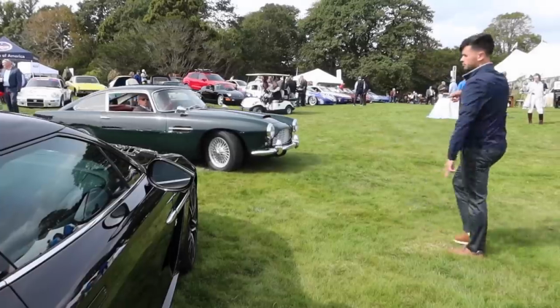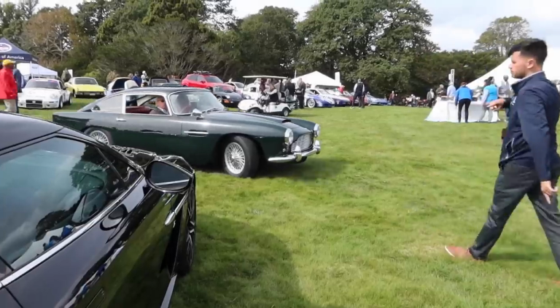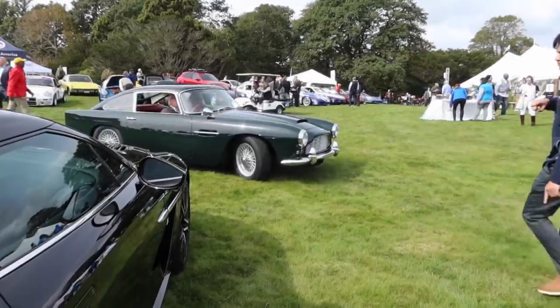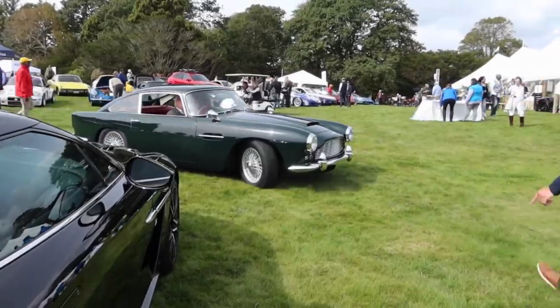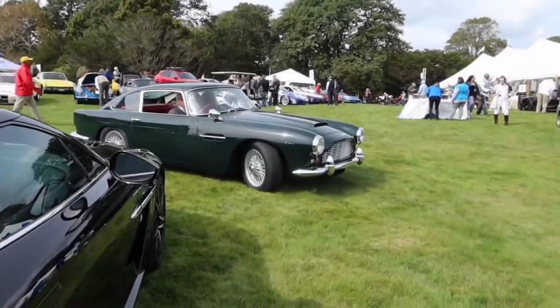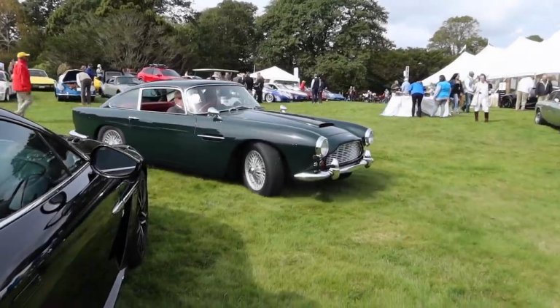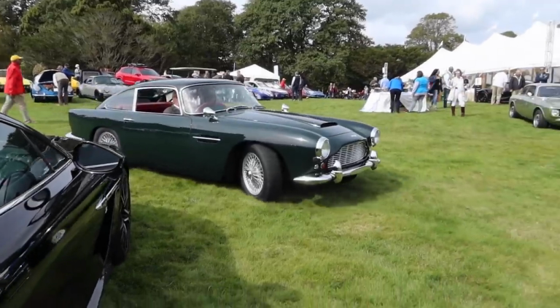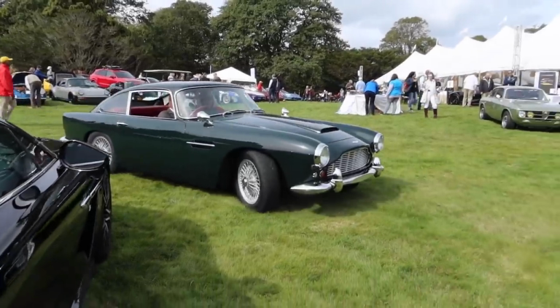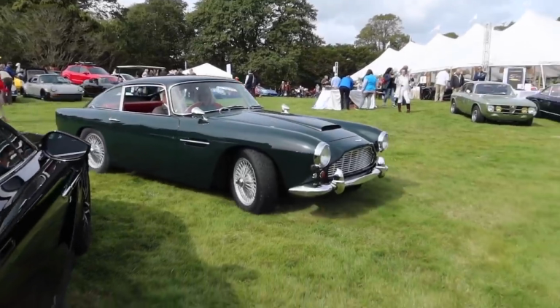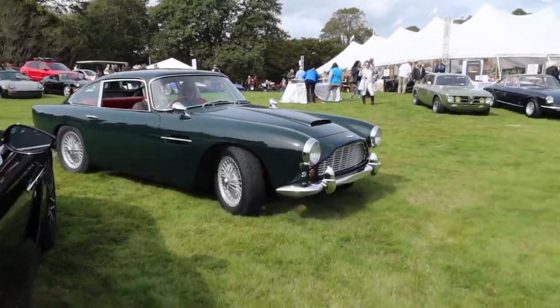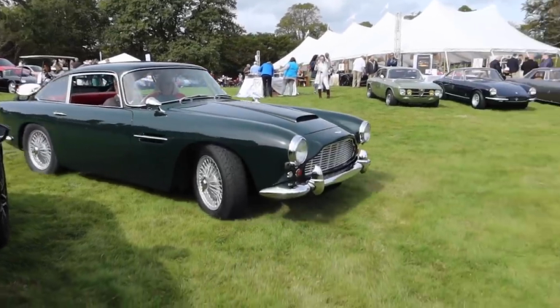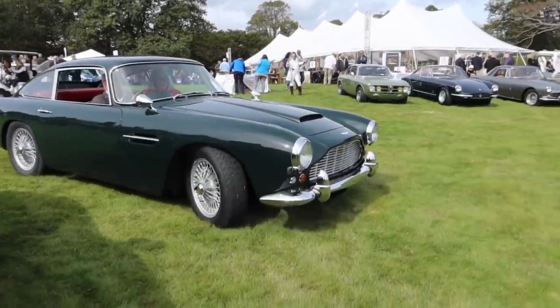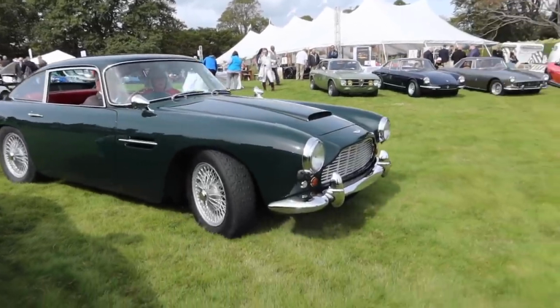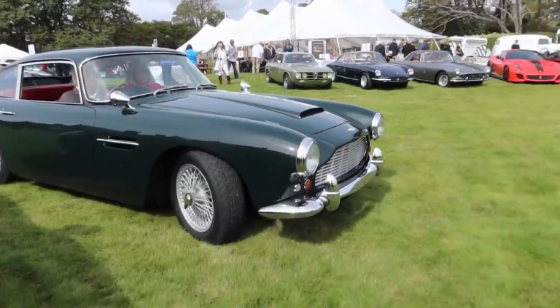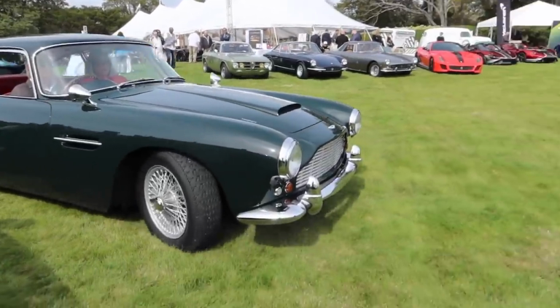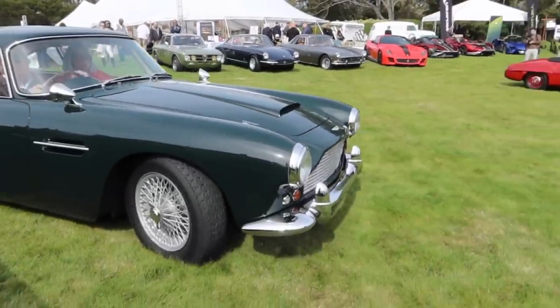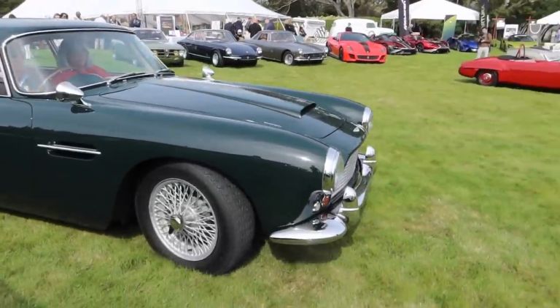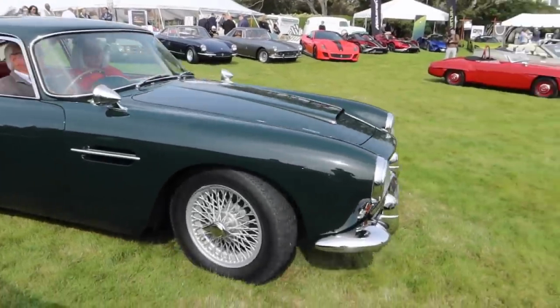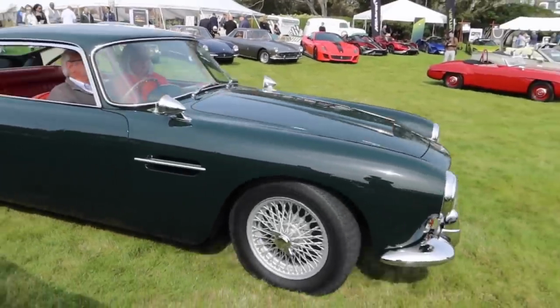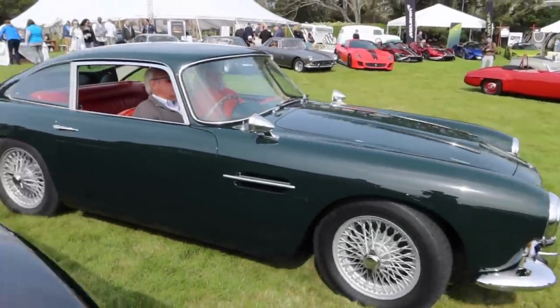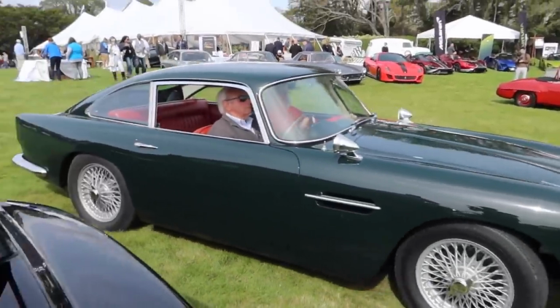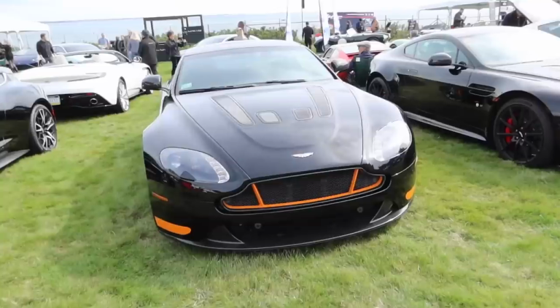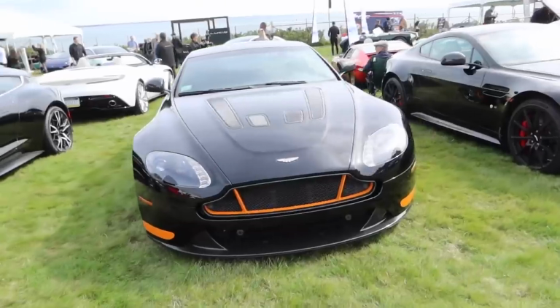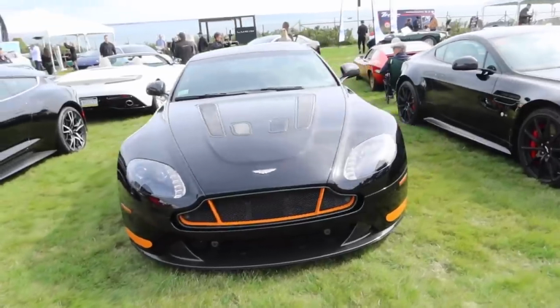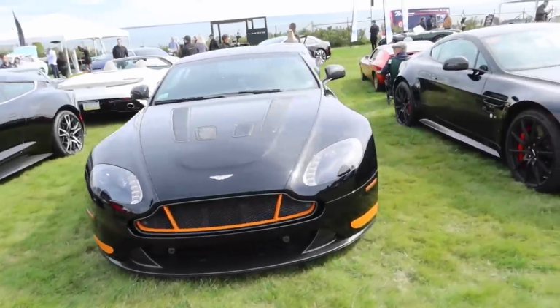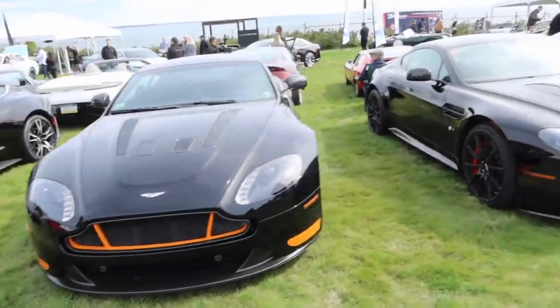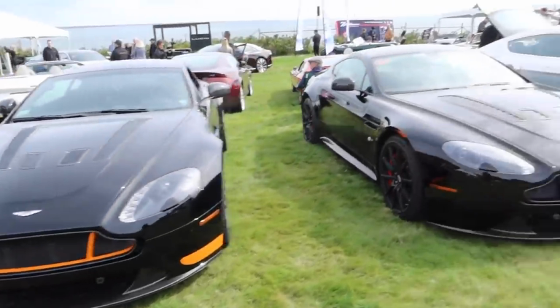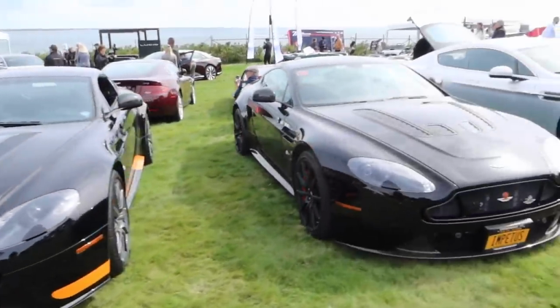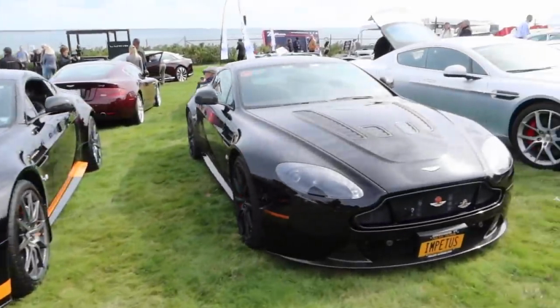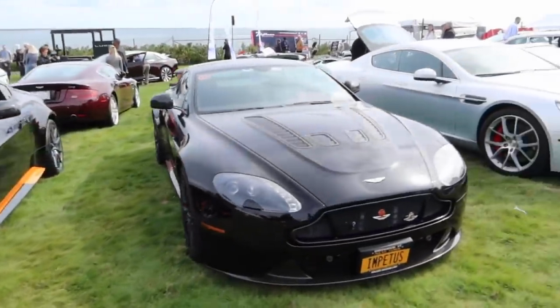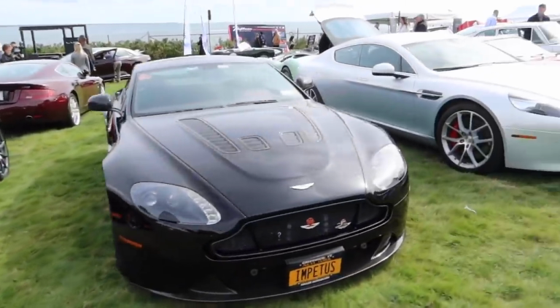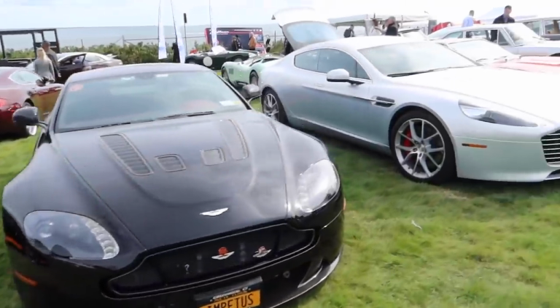Absolutely gorgeous Aston Martin pulling up. Pretty cool display of Astons next to the Zagato.